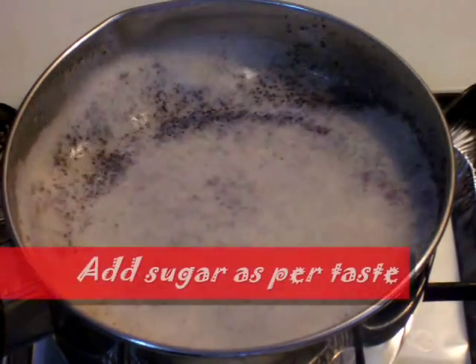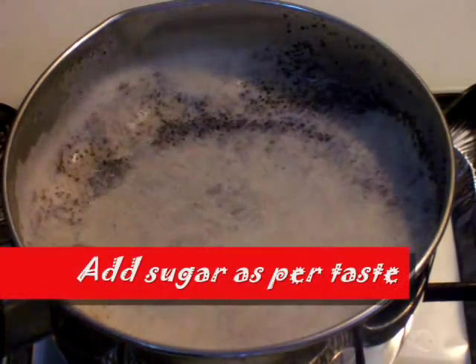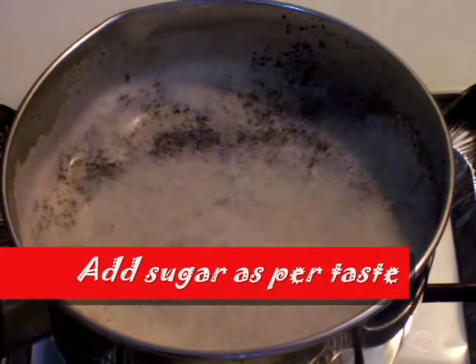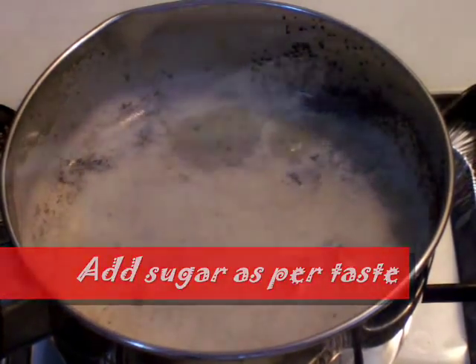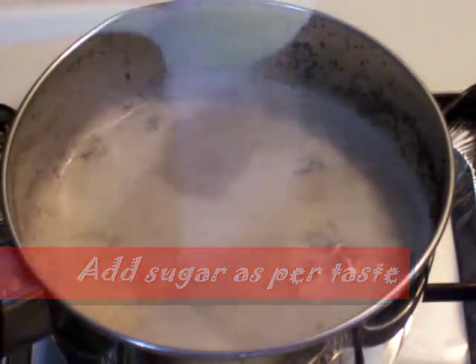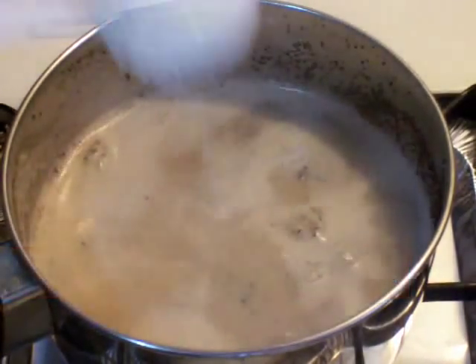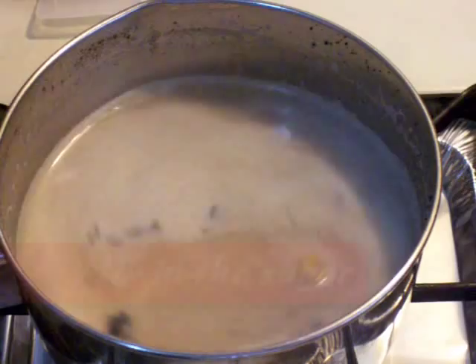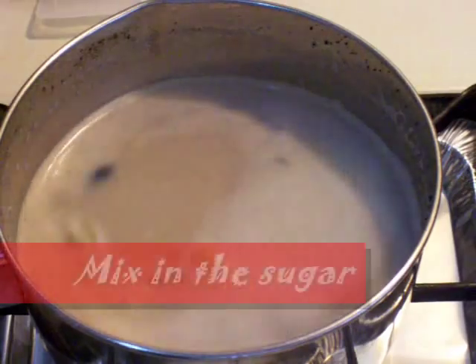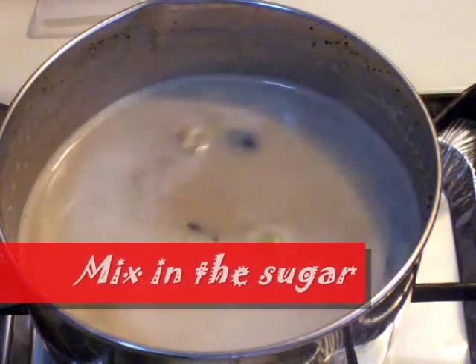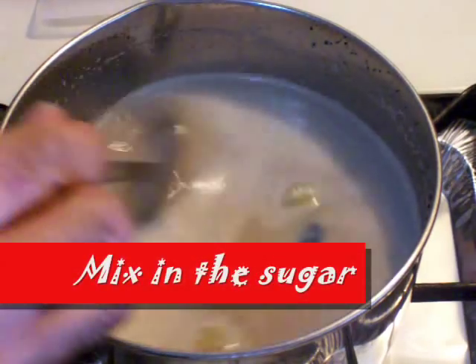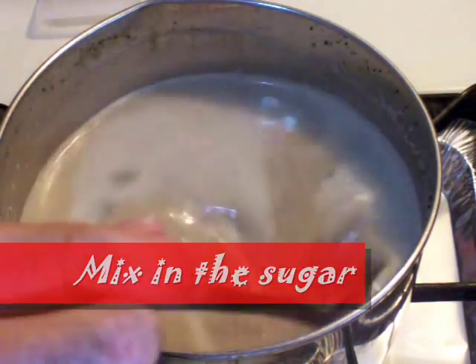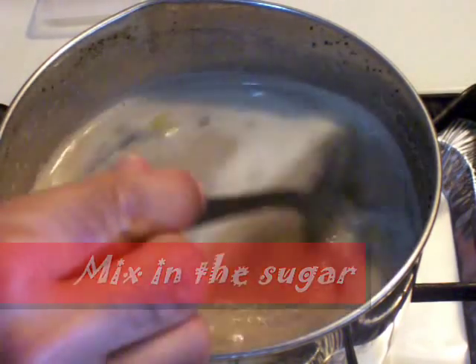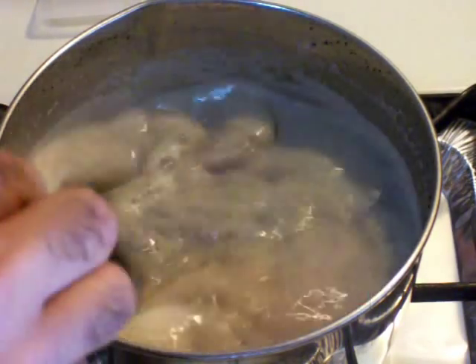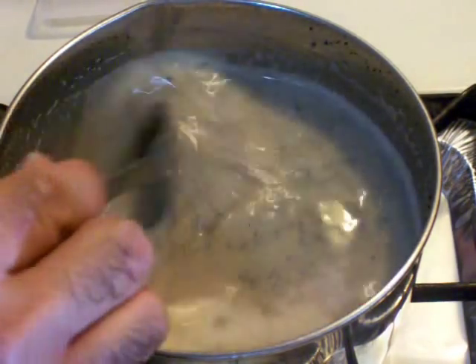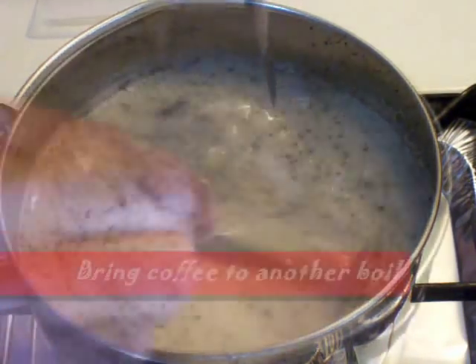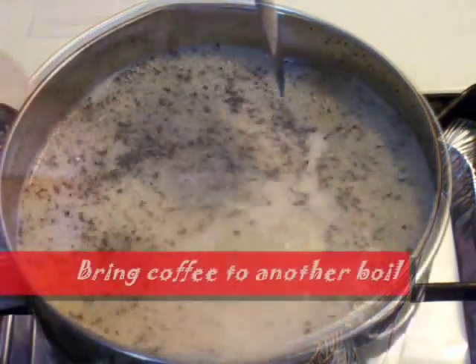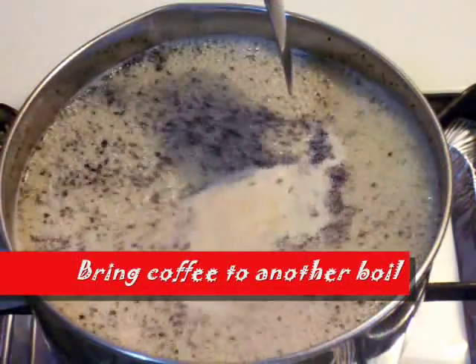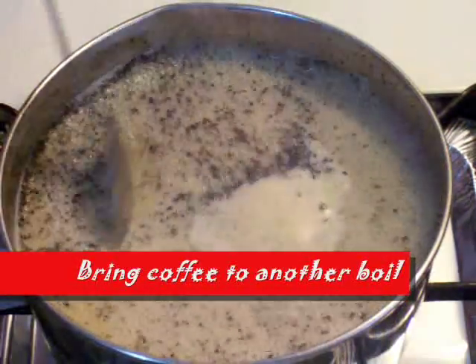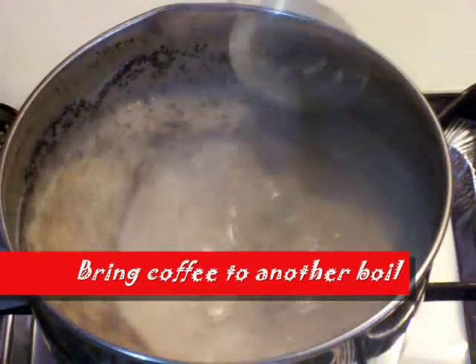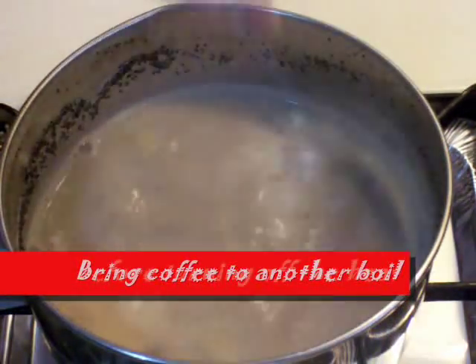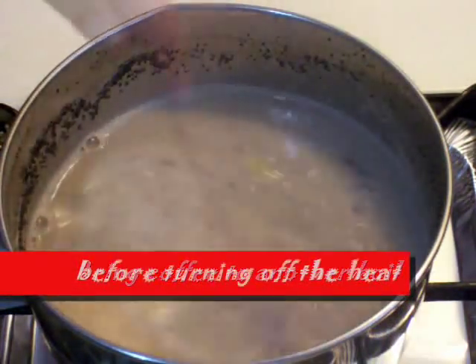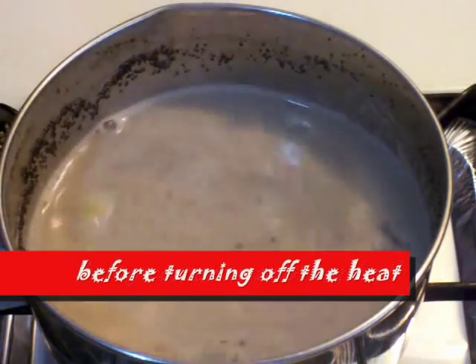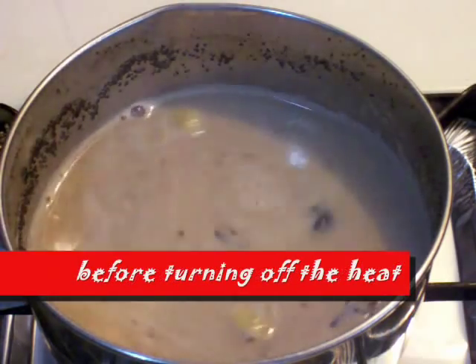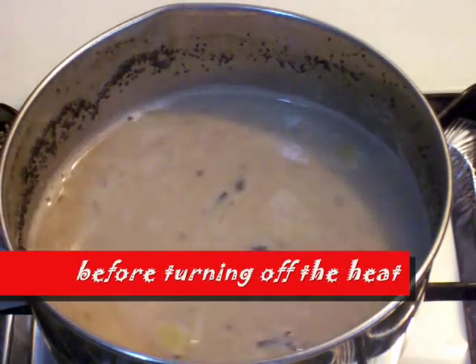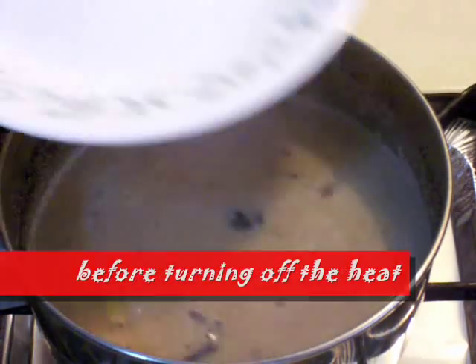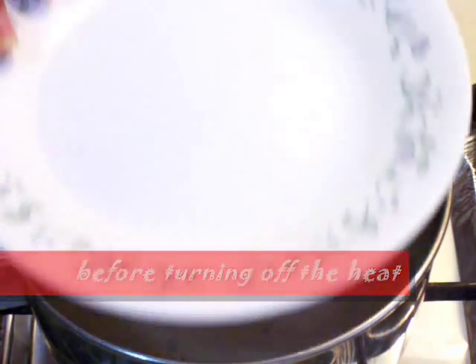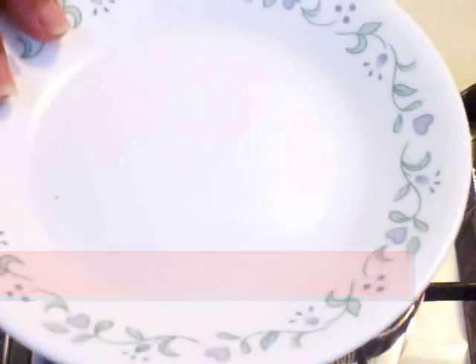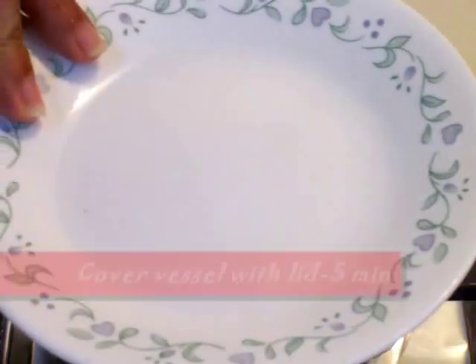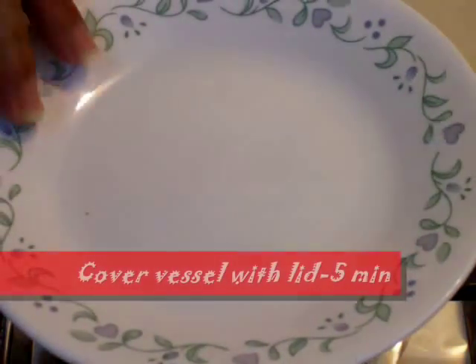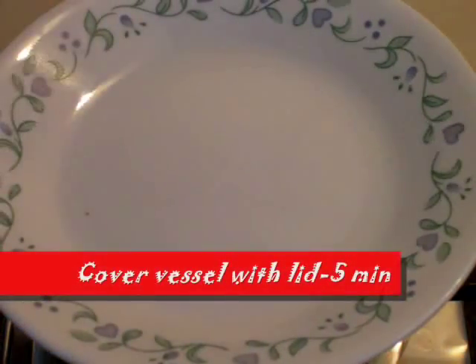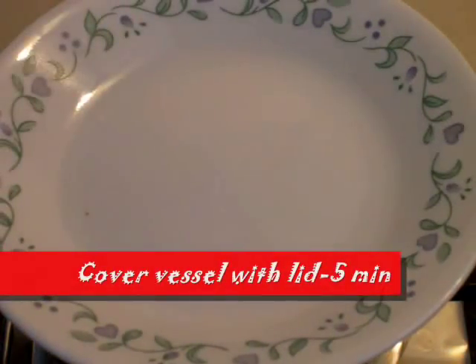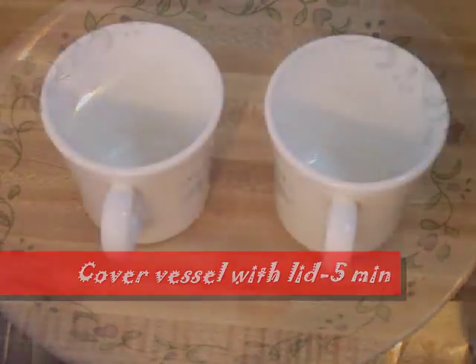Add sugar as per taste and mix it in. Bring the coffee to another boil before turning off the heat. Cover the vessel with a lid for 5 minutes.